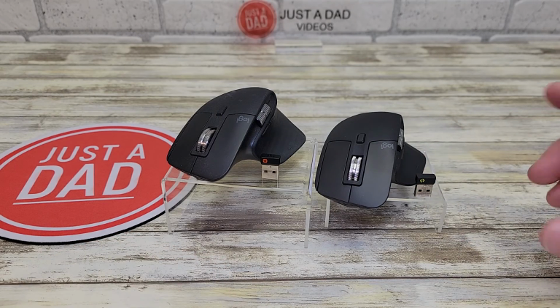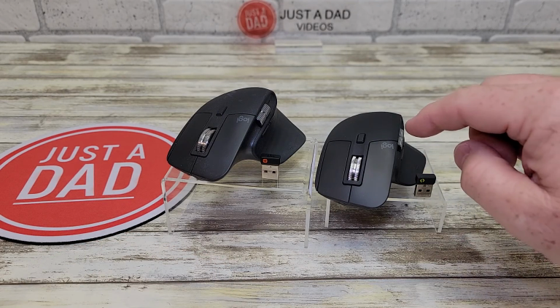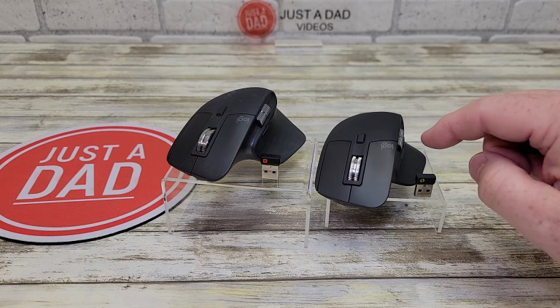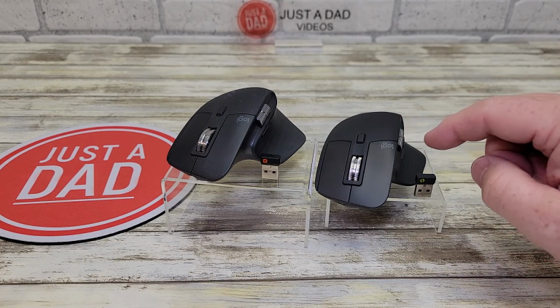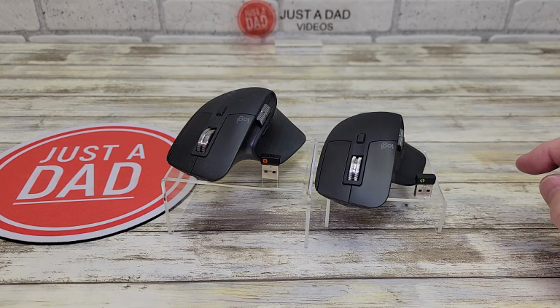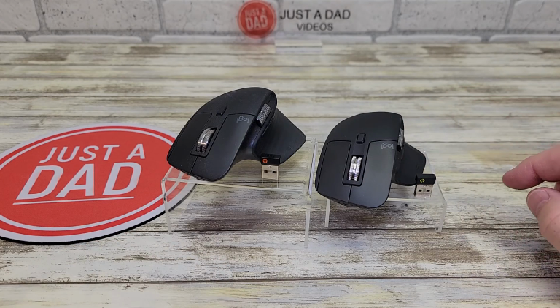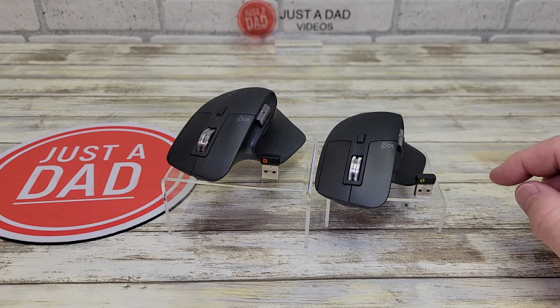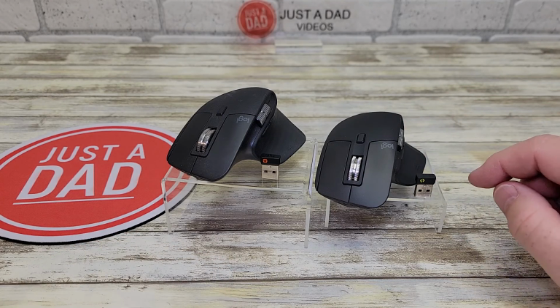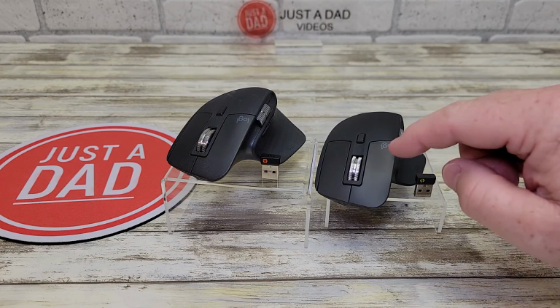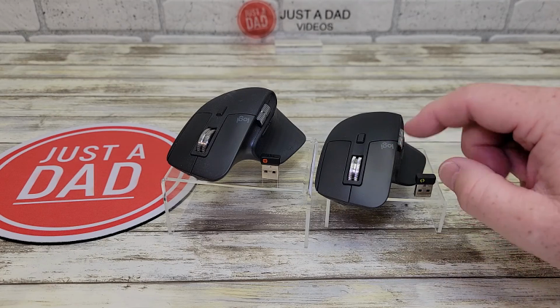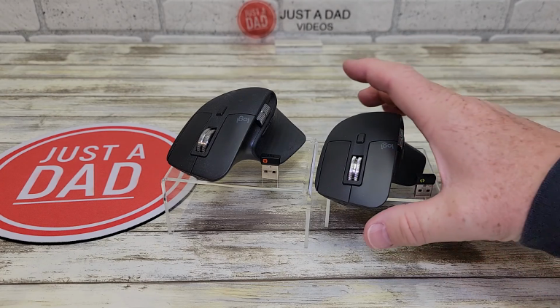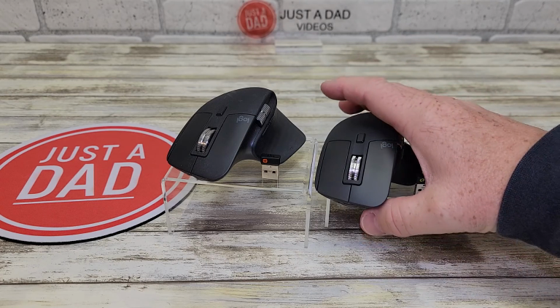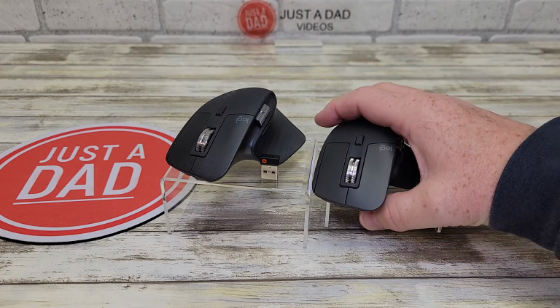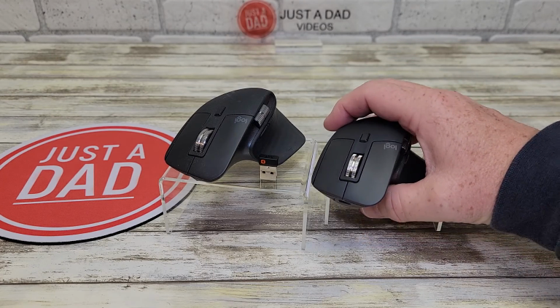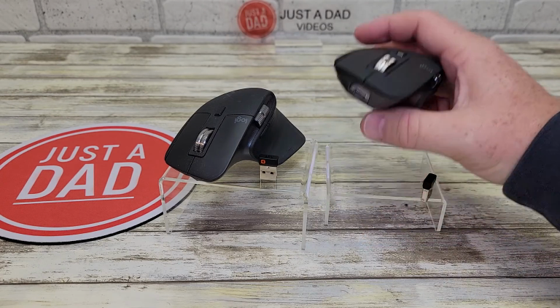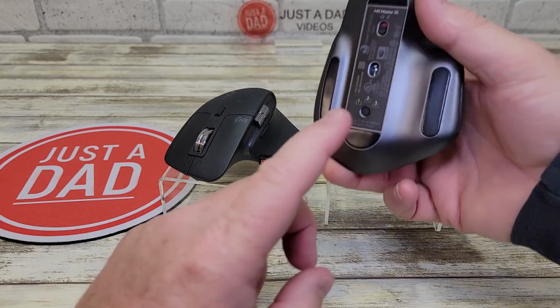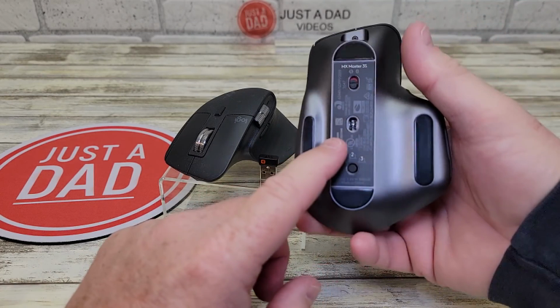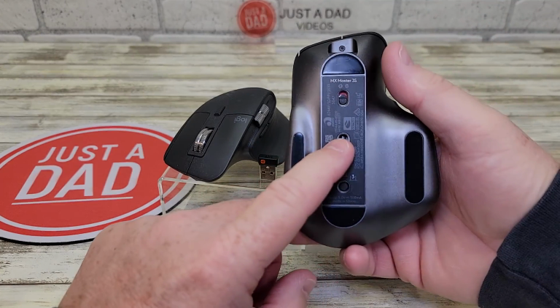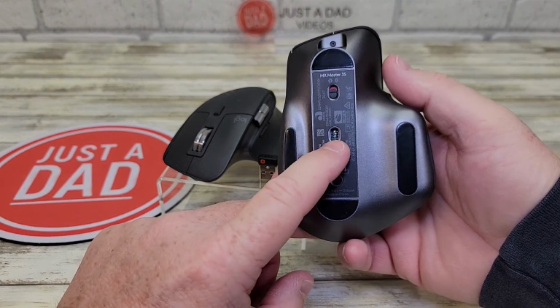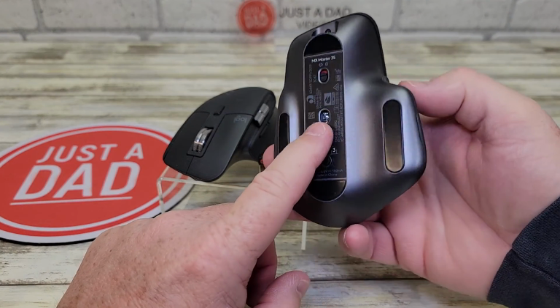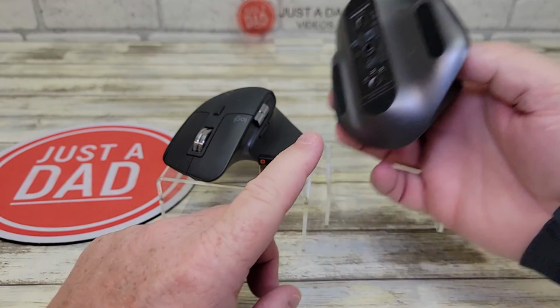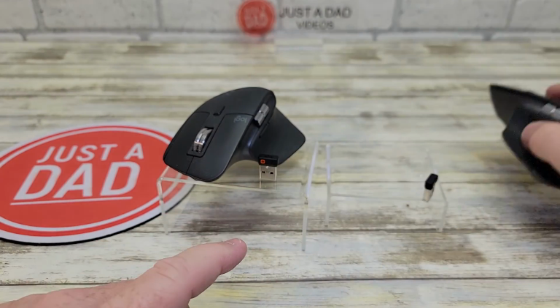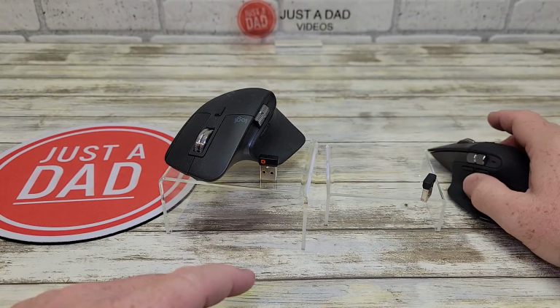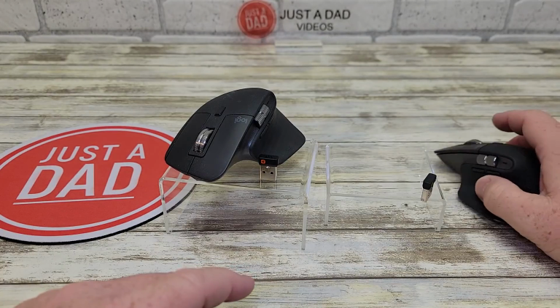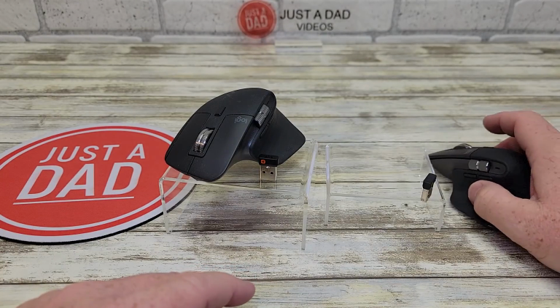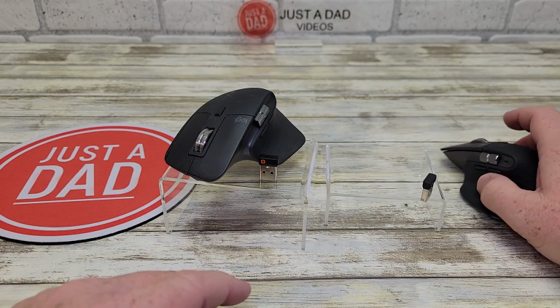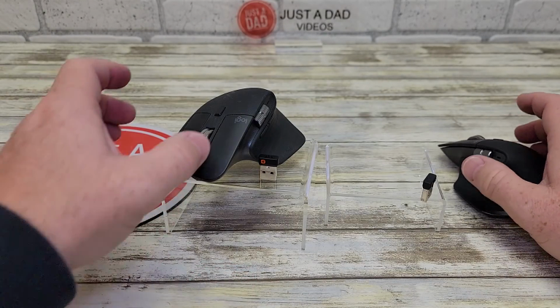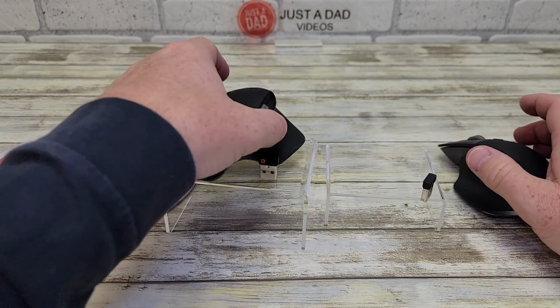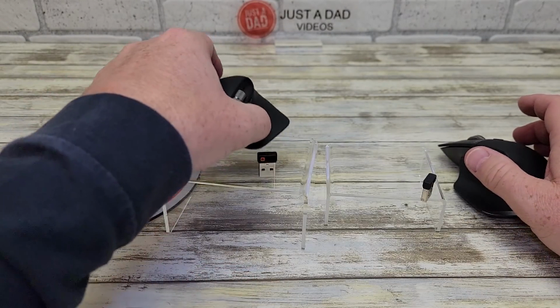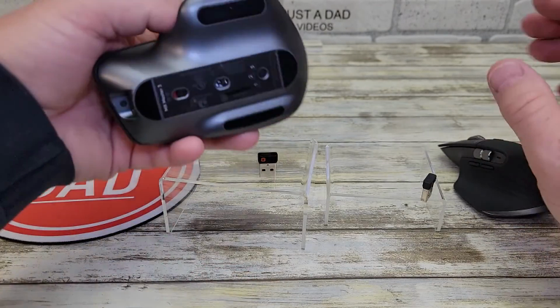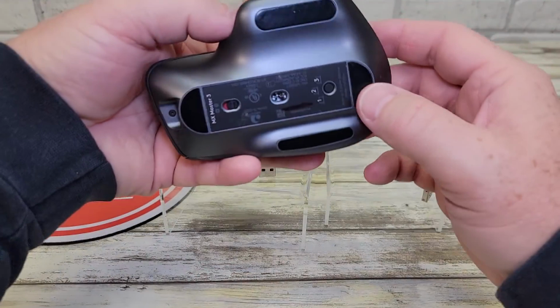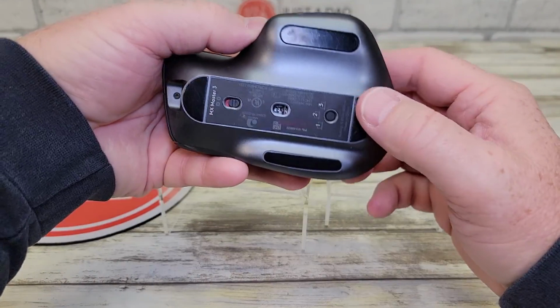The 3S has 8,000 dots per inch, so it's going to work better on glass. This right here is going to work better on a lot more surfaces than the MX Master 3.